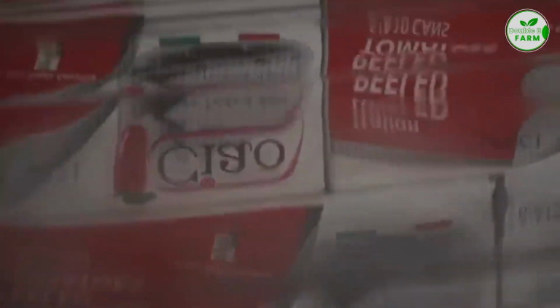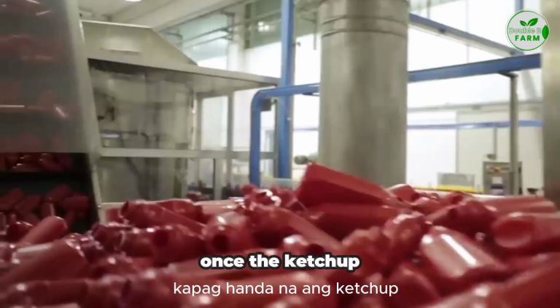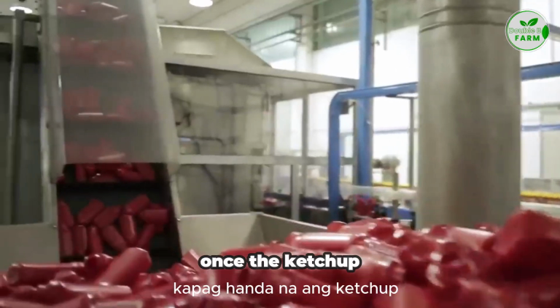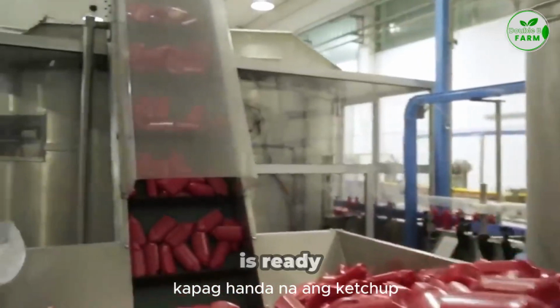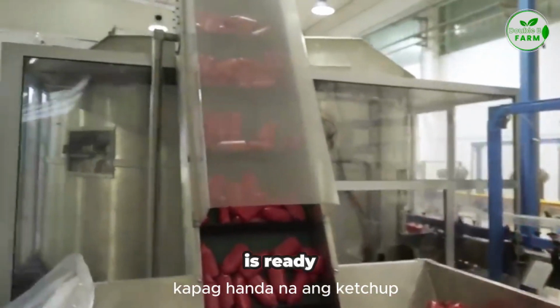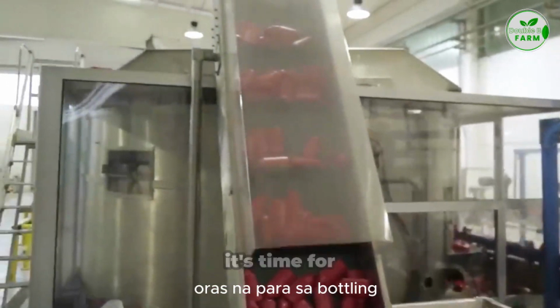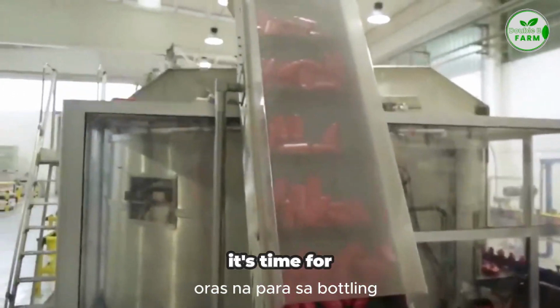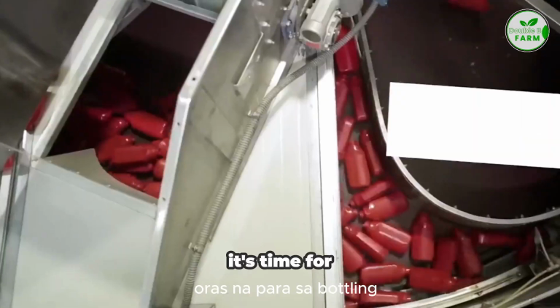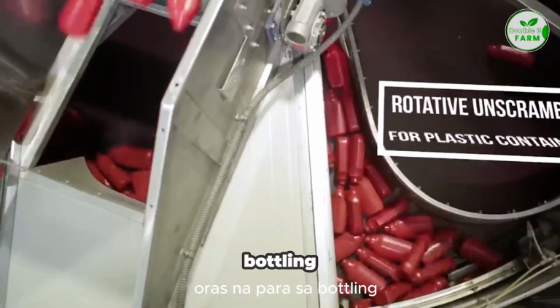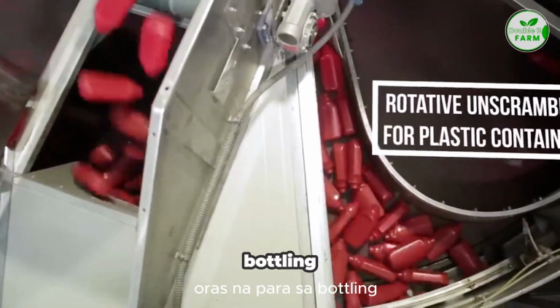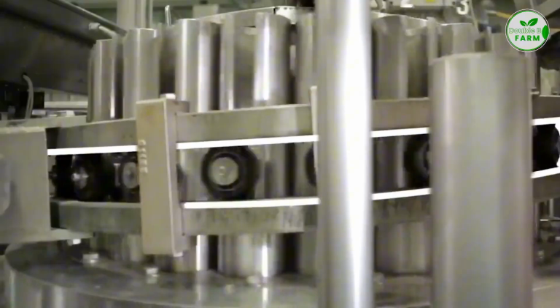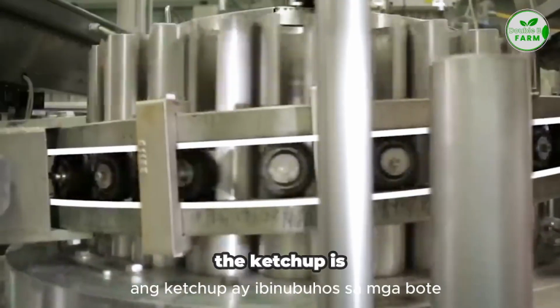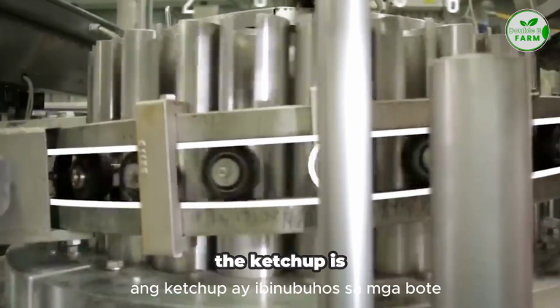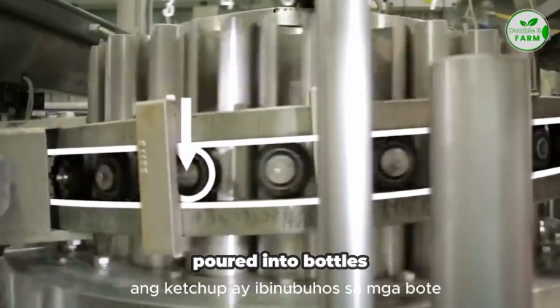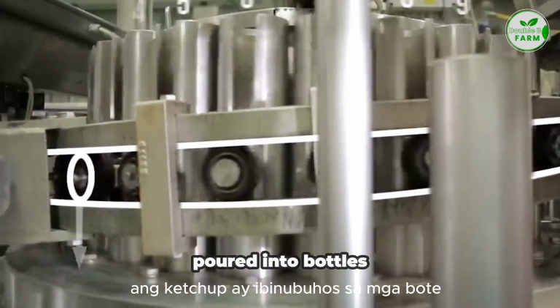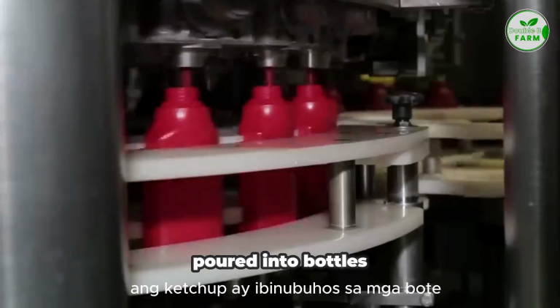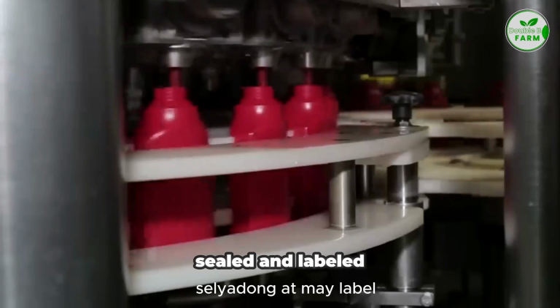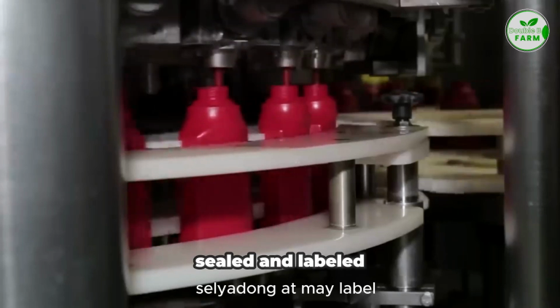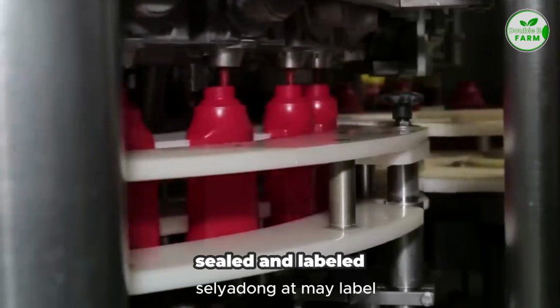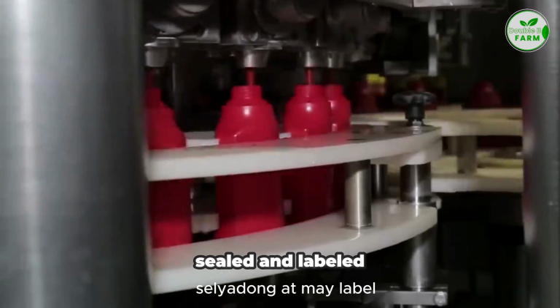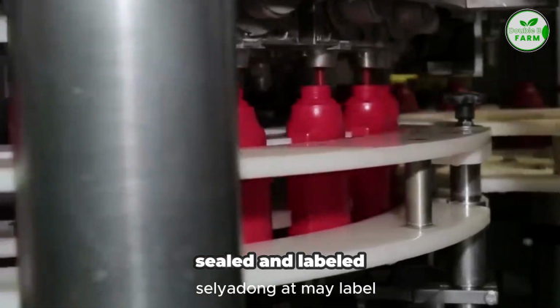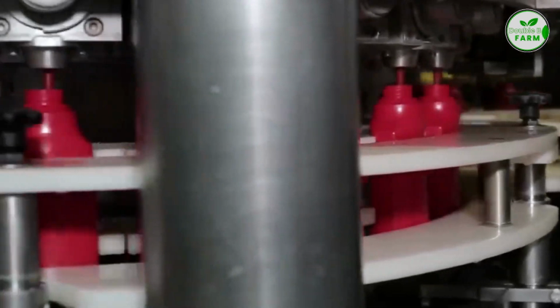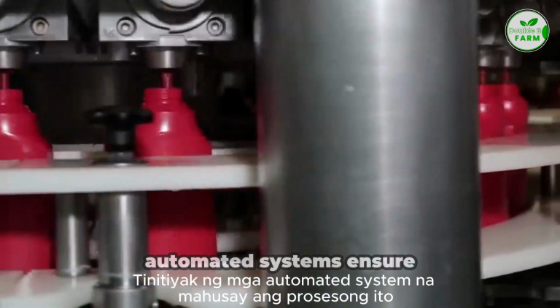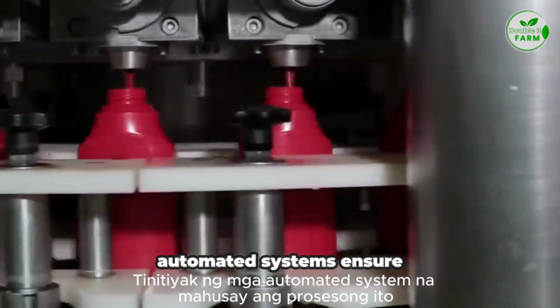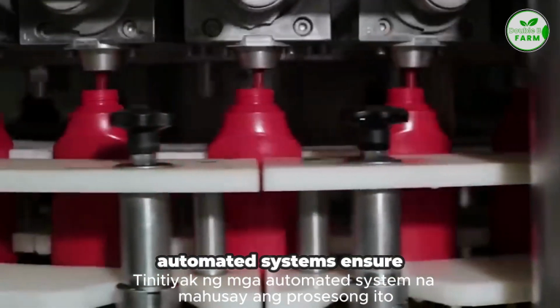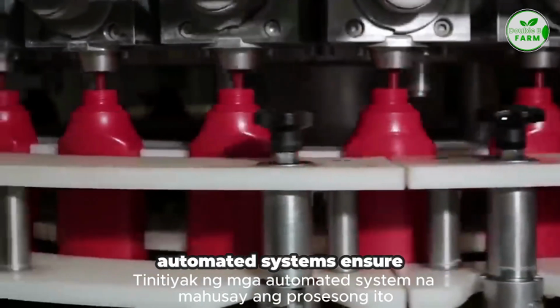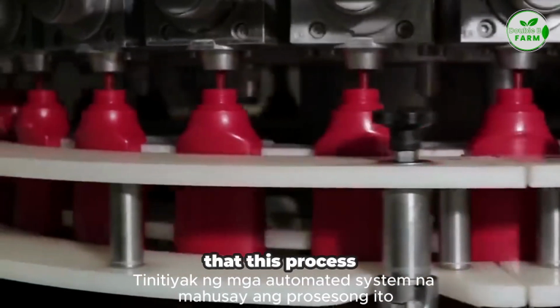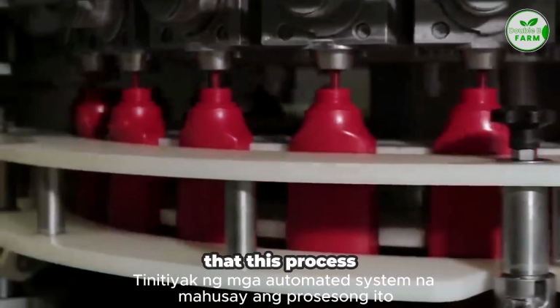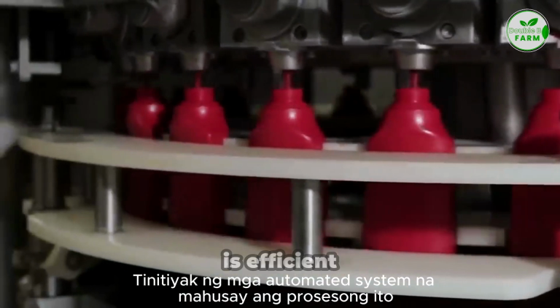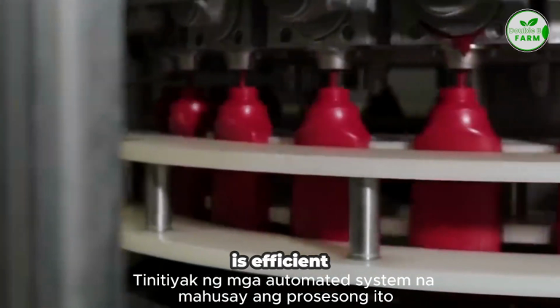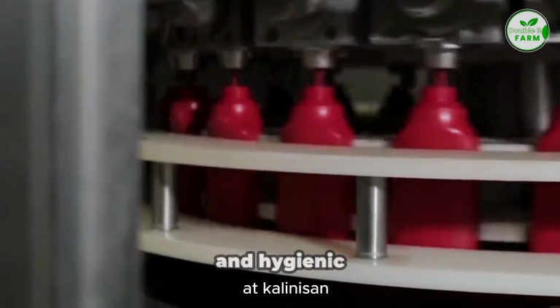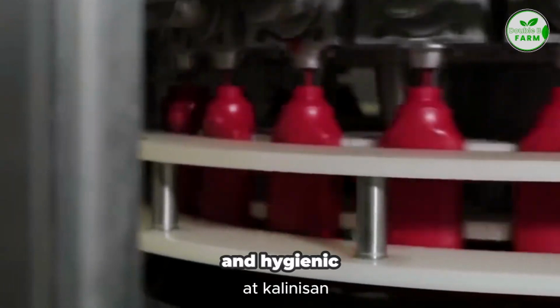Once the ketchup is ready, it's time for bottling. The ketchup is poured into bottles, sealed, and labeled. Automated systems ensure that this process is efficient and hygienic.